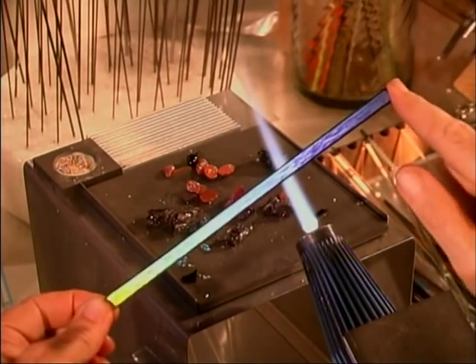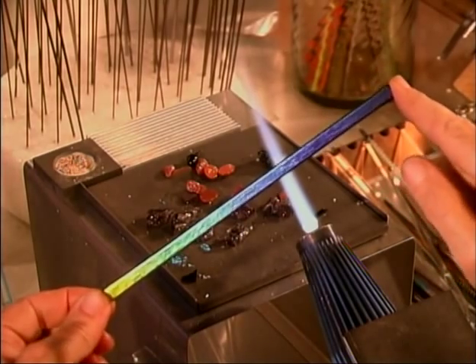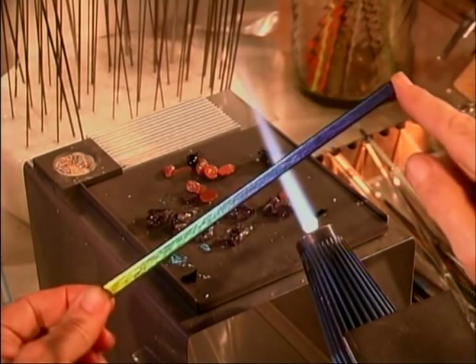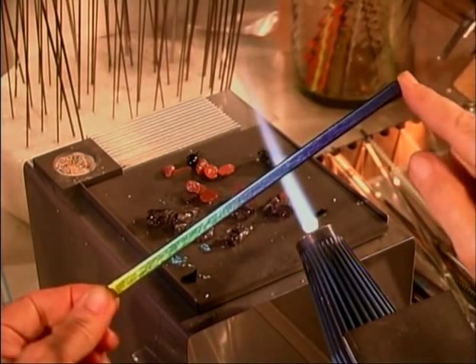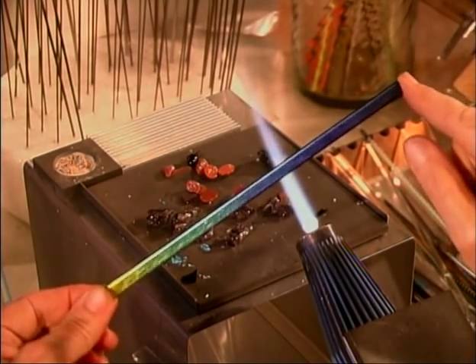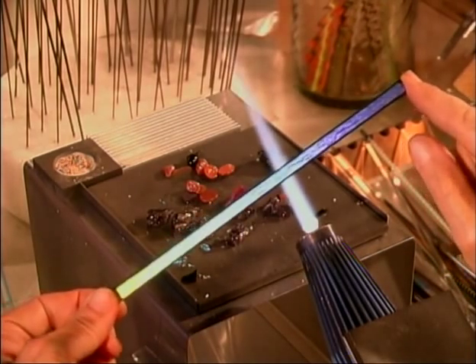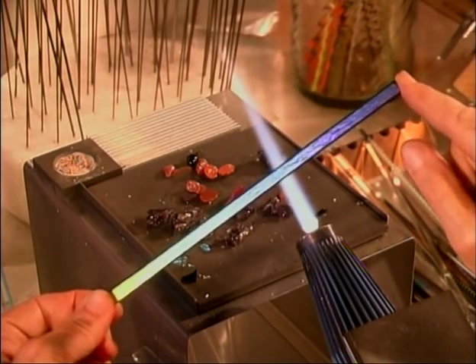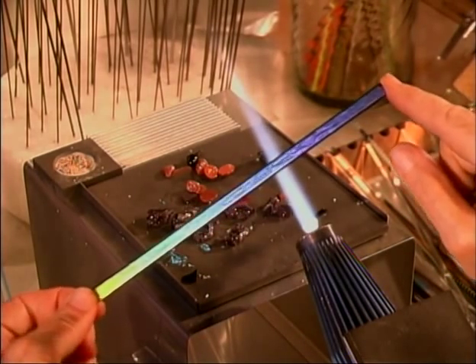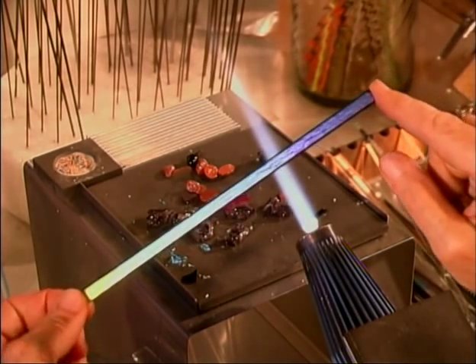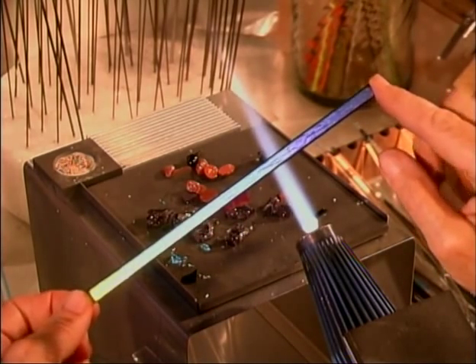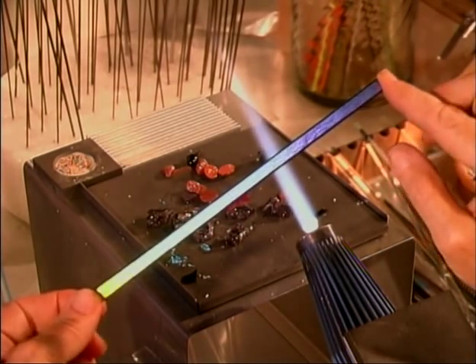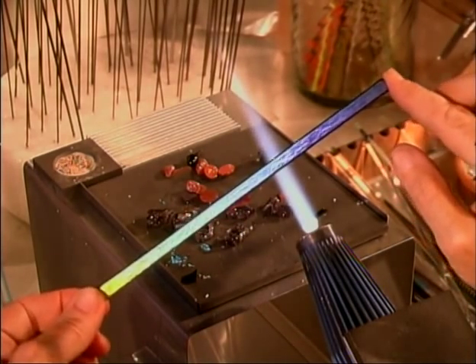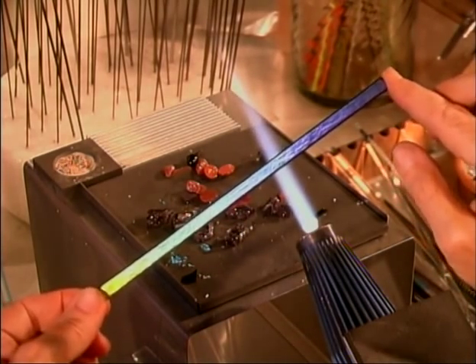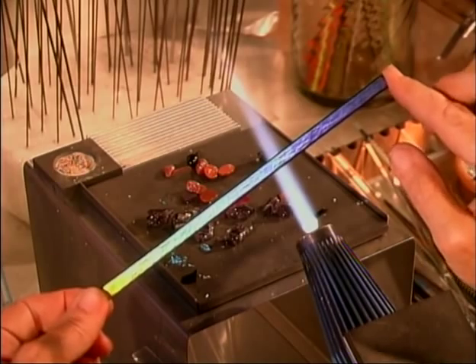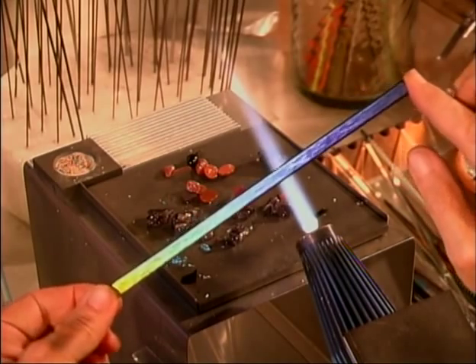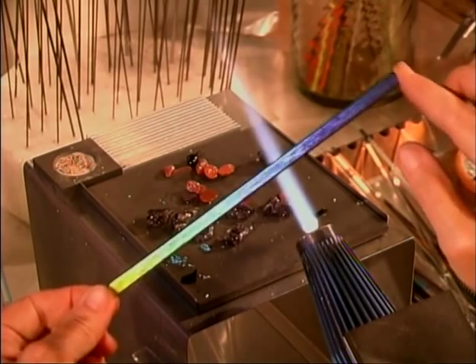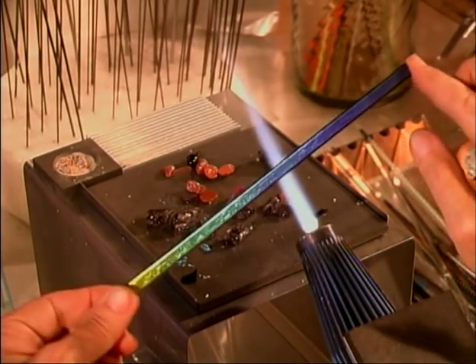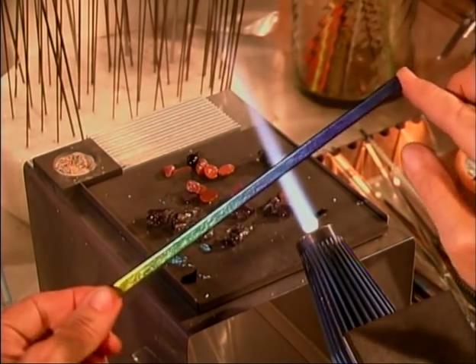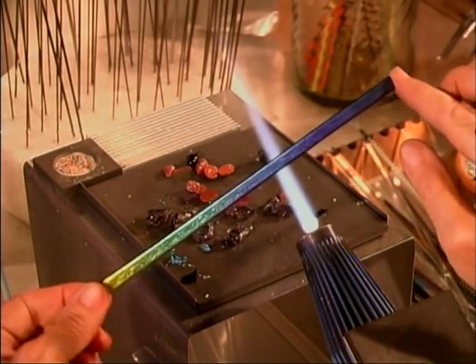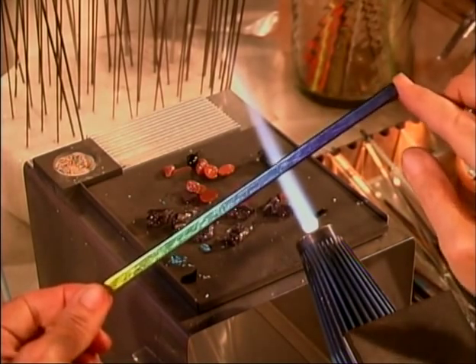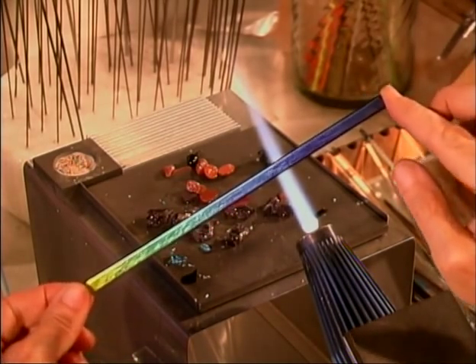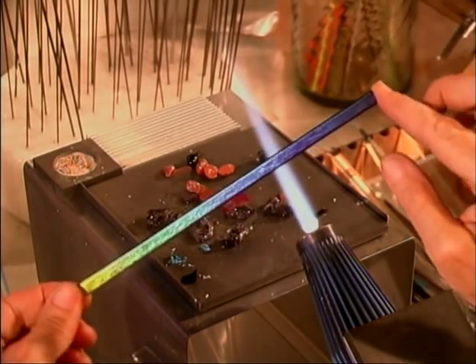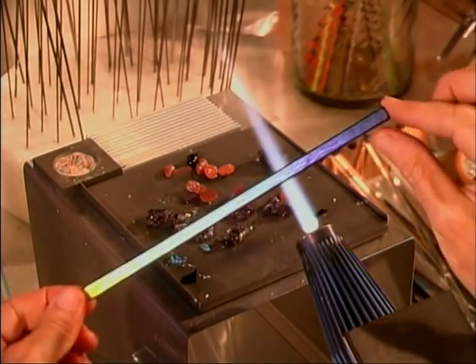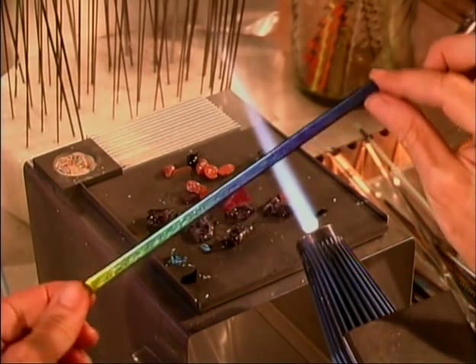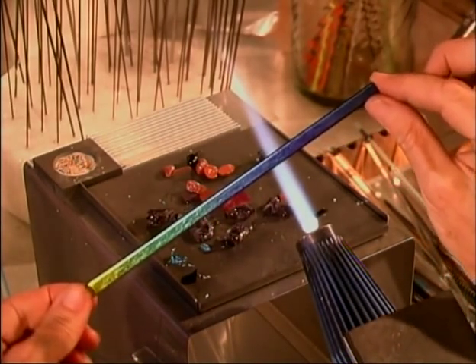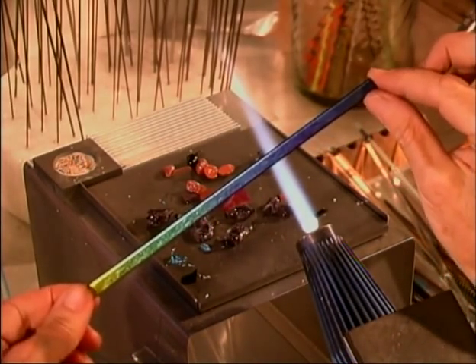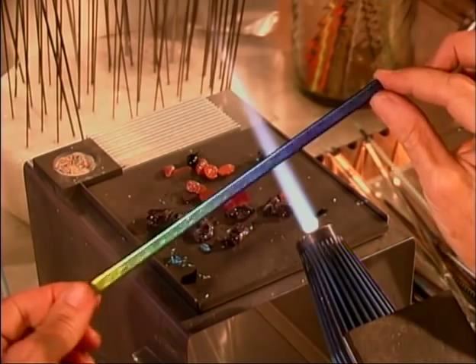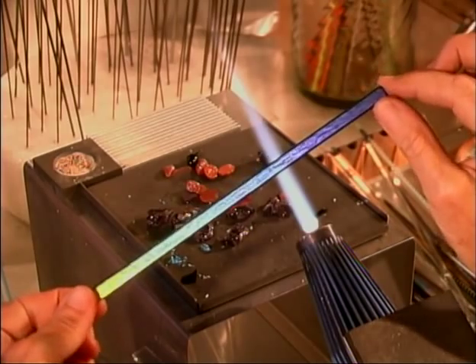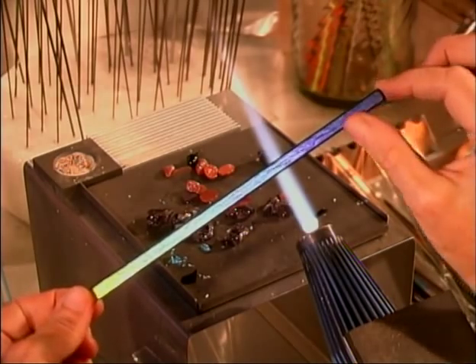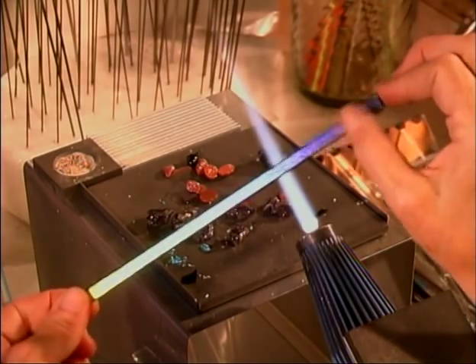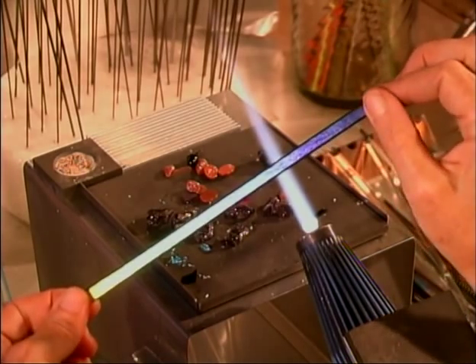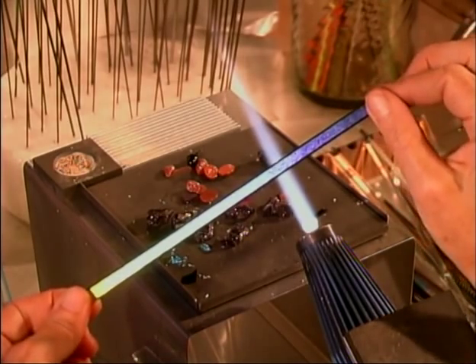It took me a while to find this out because I used to buy my Moretti strips already slumped. The people who sell it — Arrow Springs and France Beads to name two — they slump their glass first. They slump the dichroic.